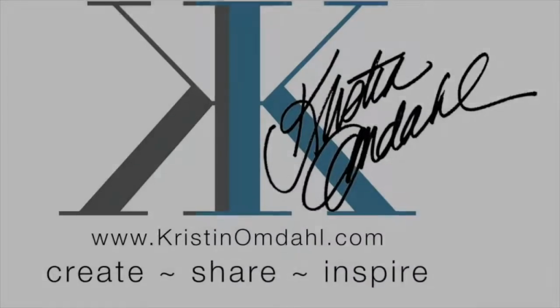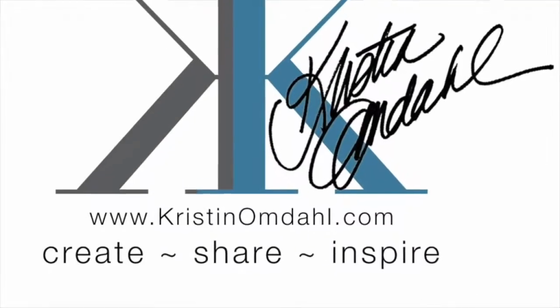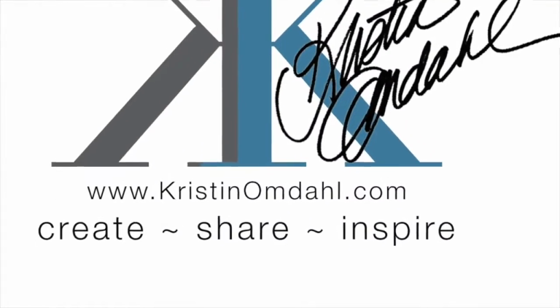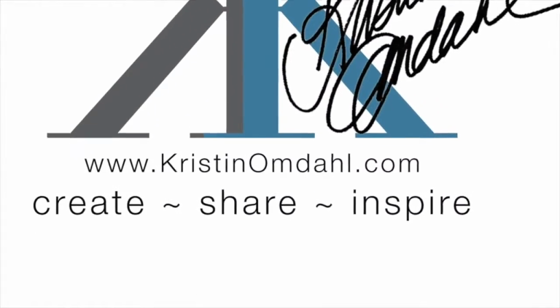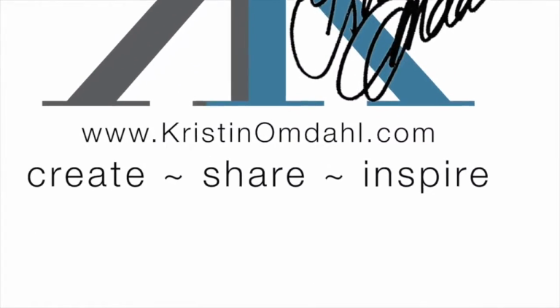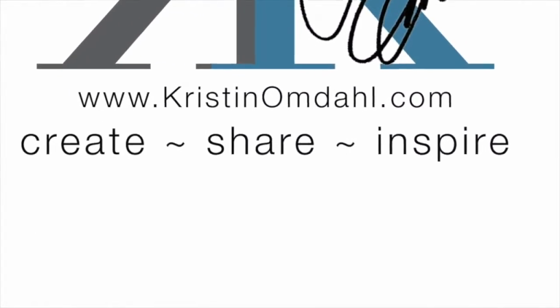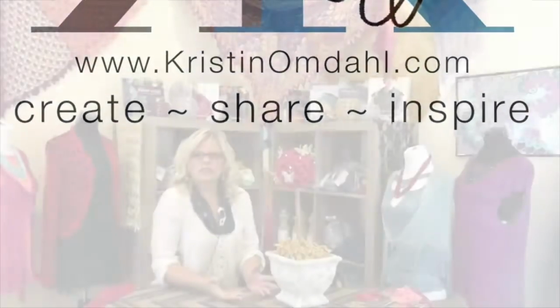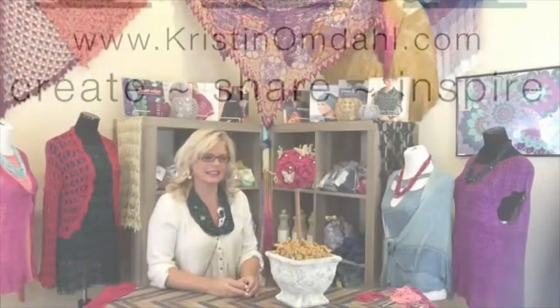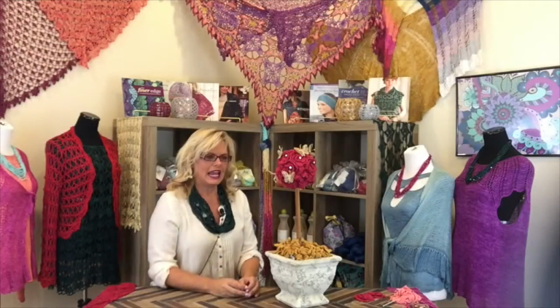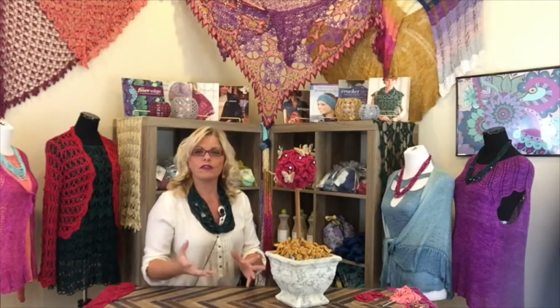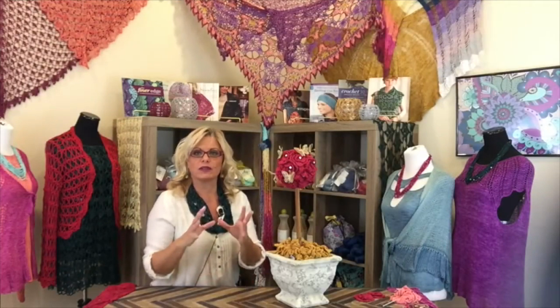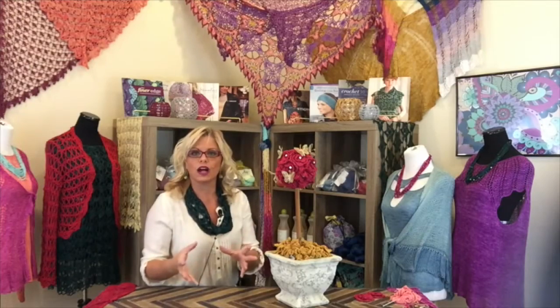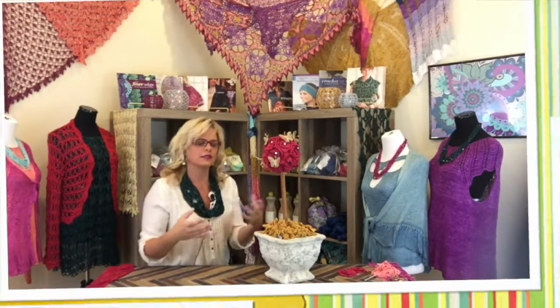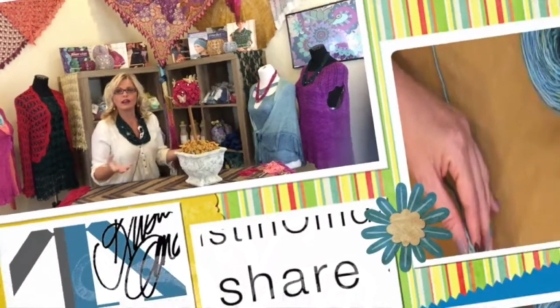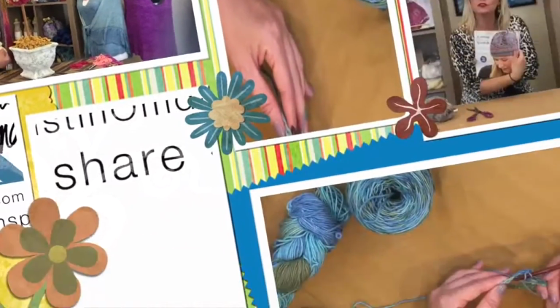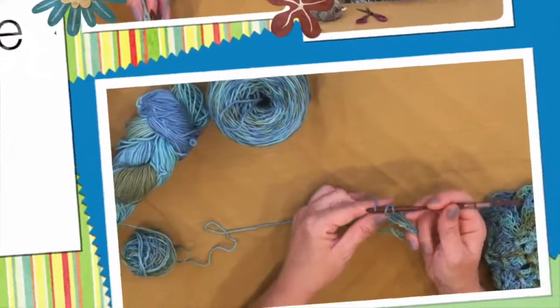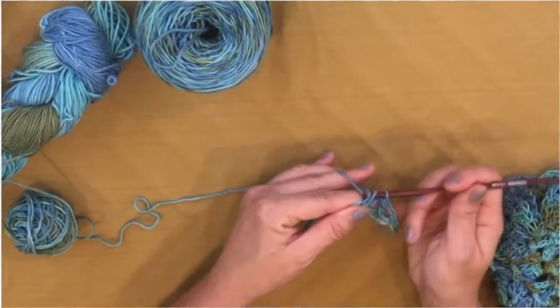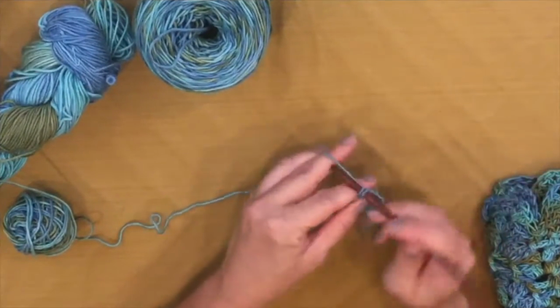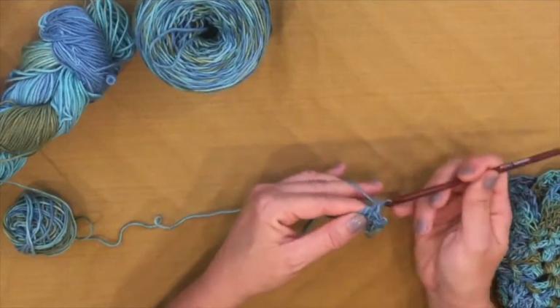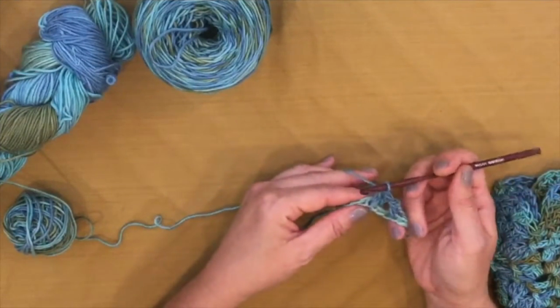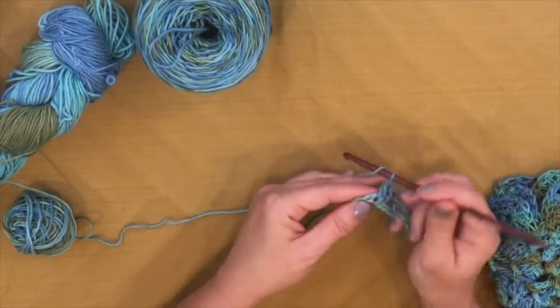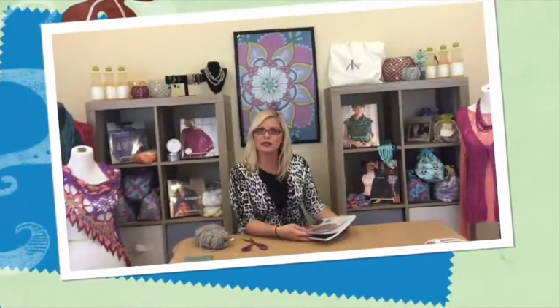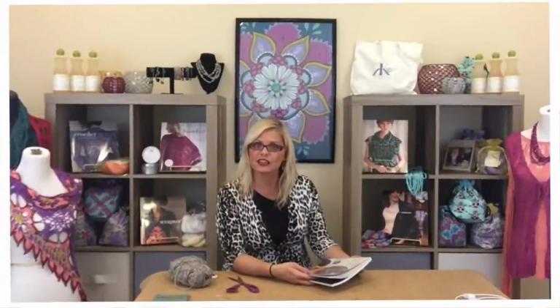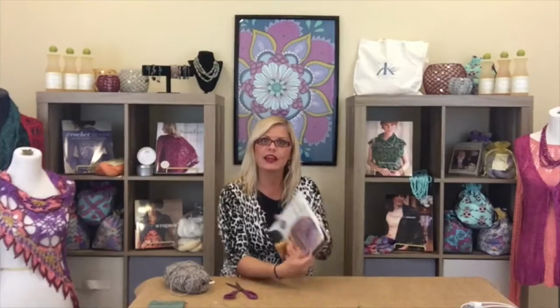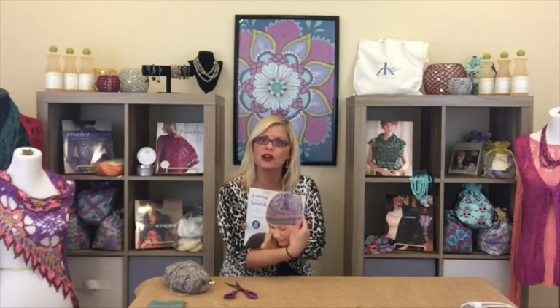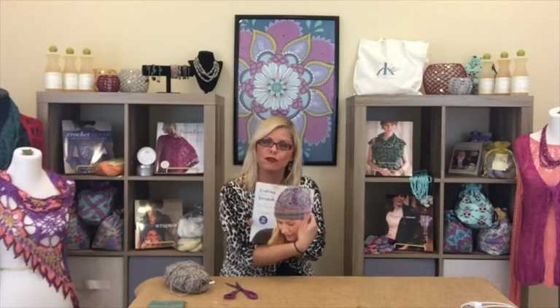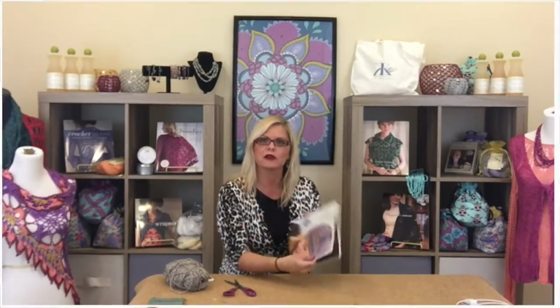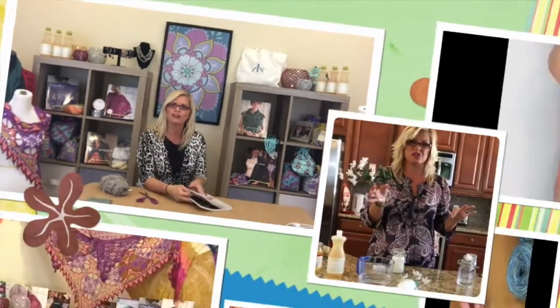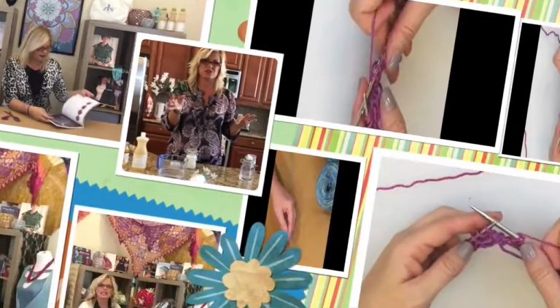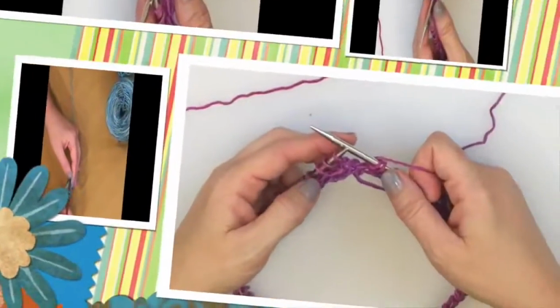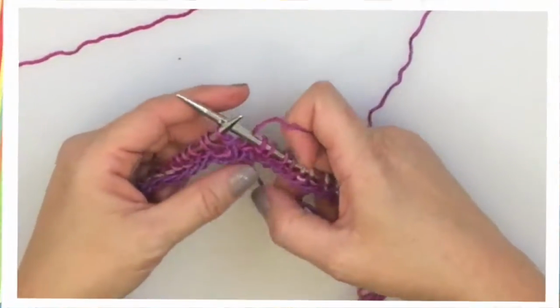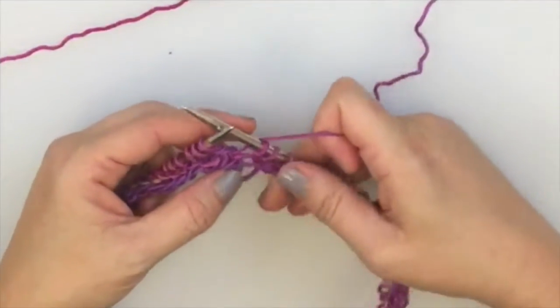Hi, I'm Kristen Omdahl. I'm a creative entrepreneur embracing every aspect of life with artistic intention. Join me as I share the way I live and all the tips and tricks along the way. Allow me to inspire you to do the same.